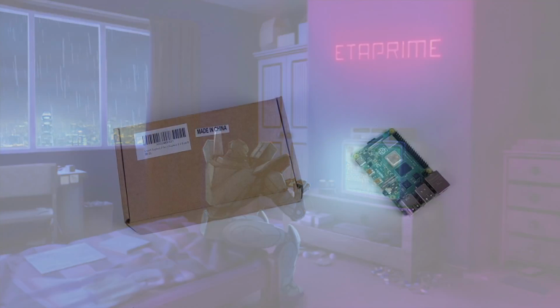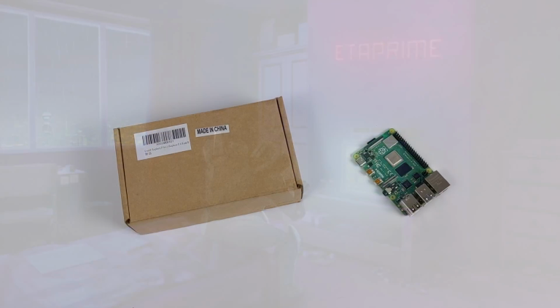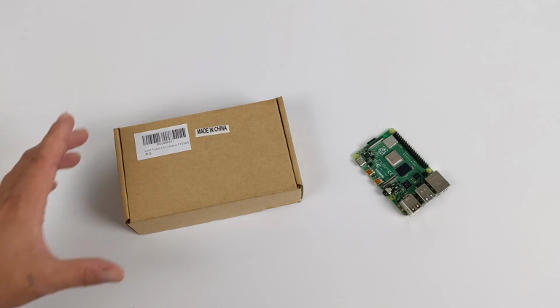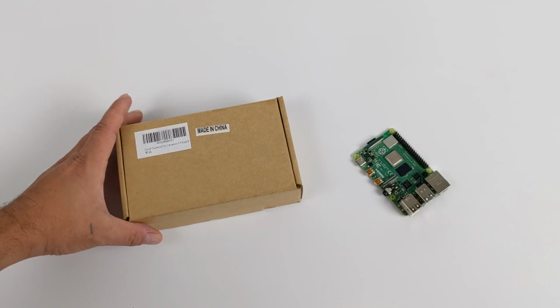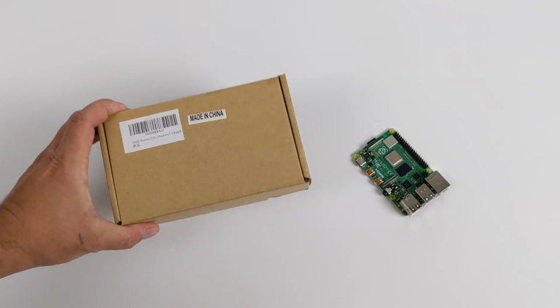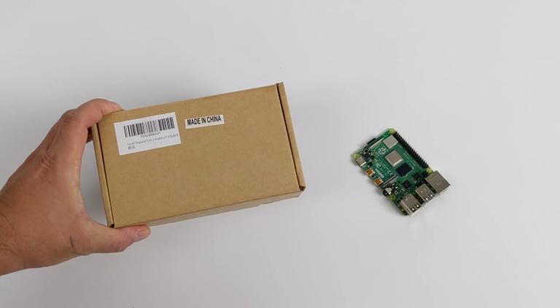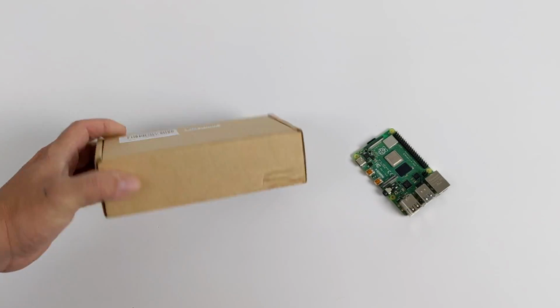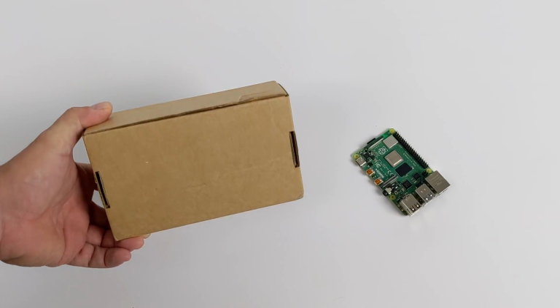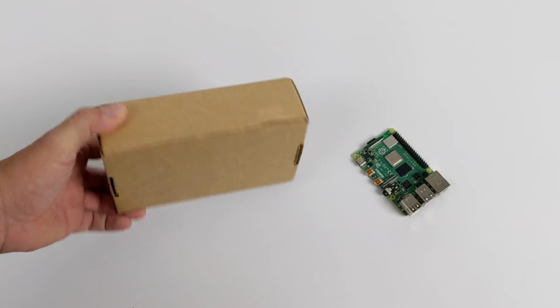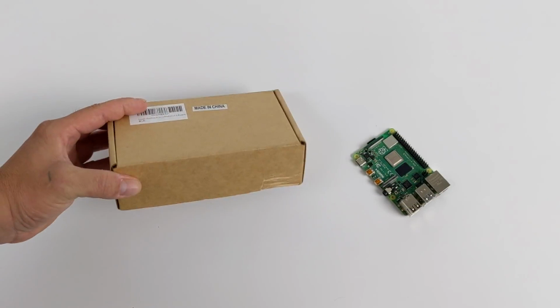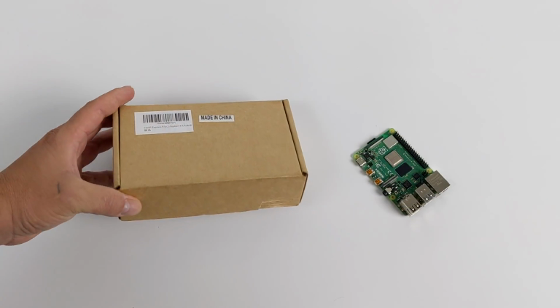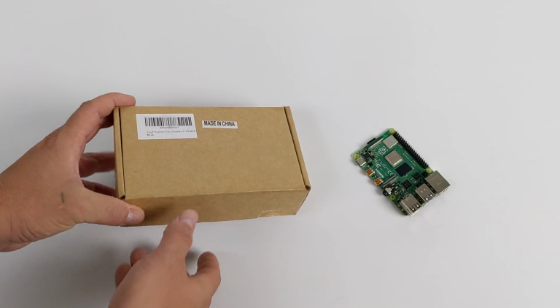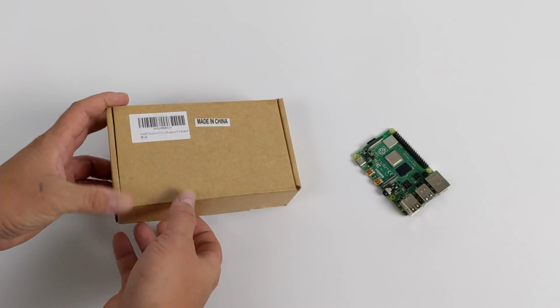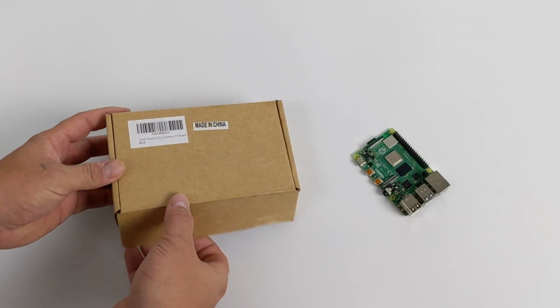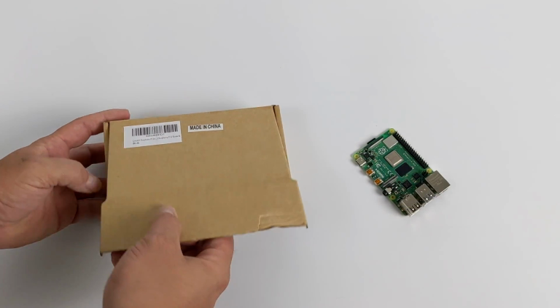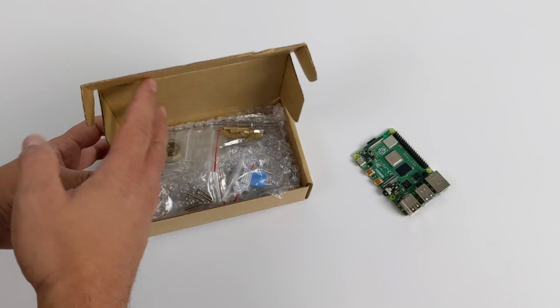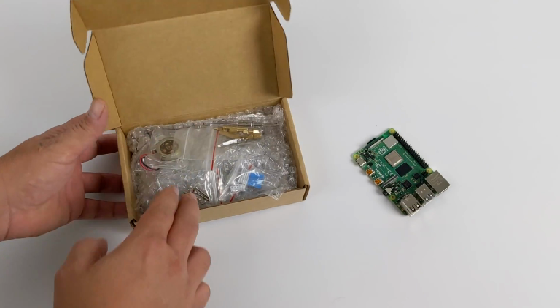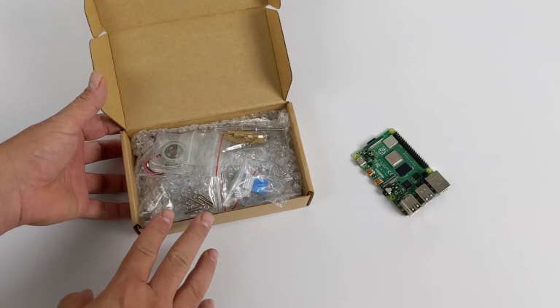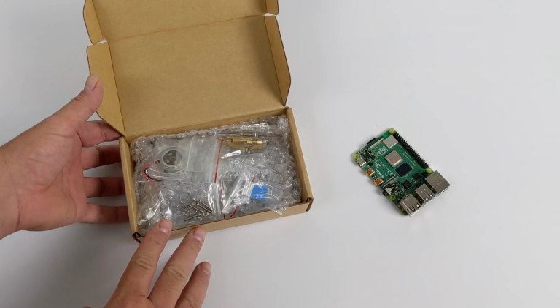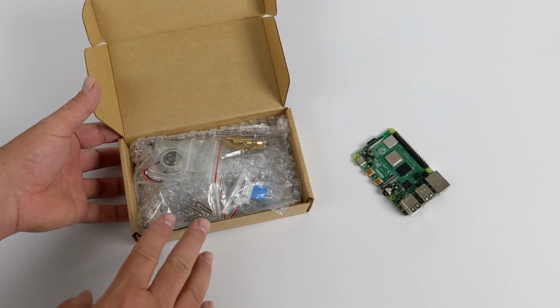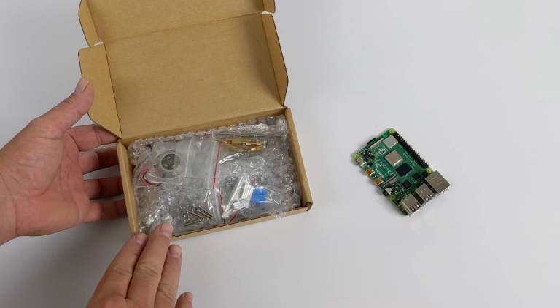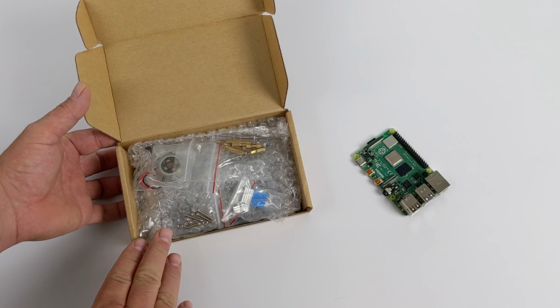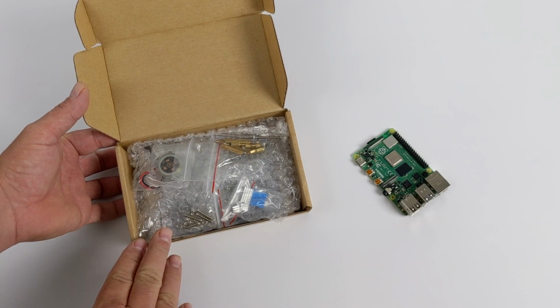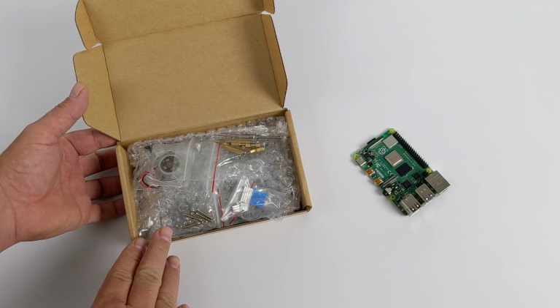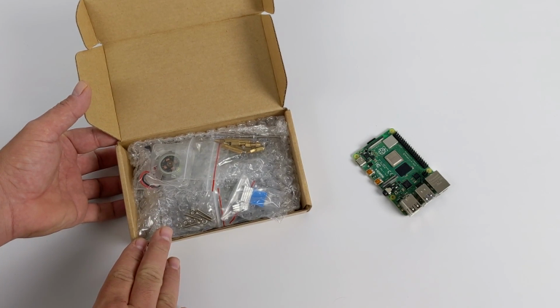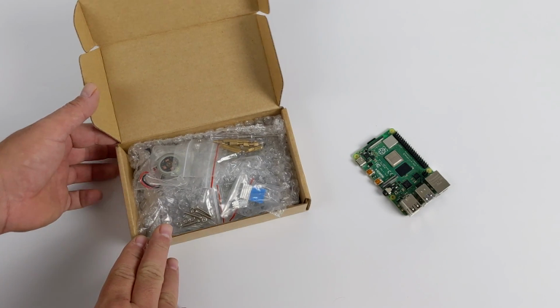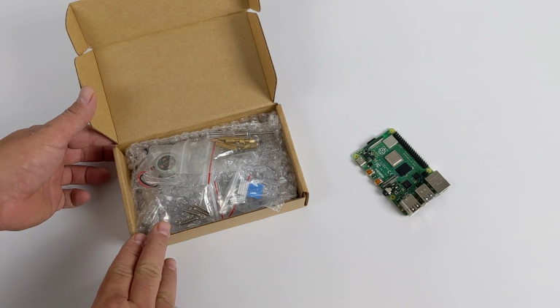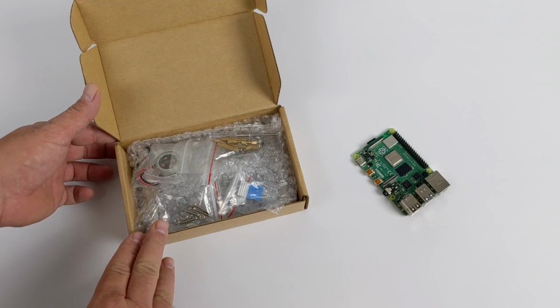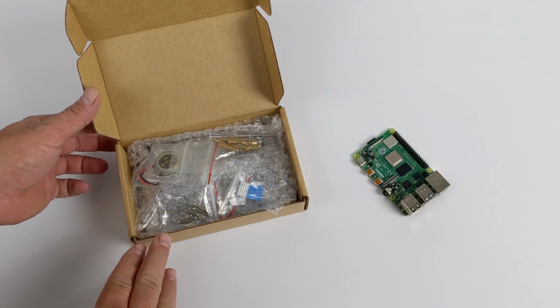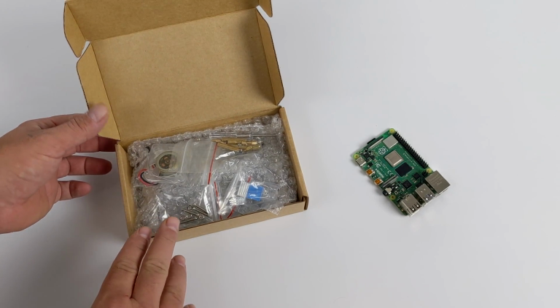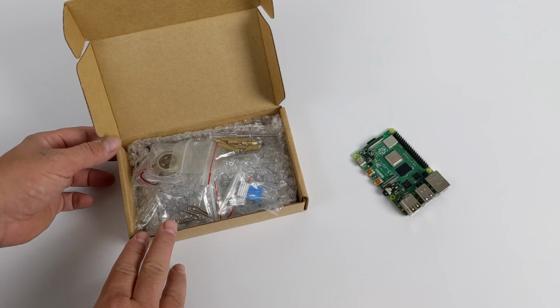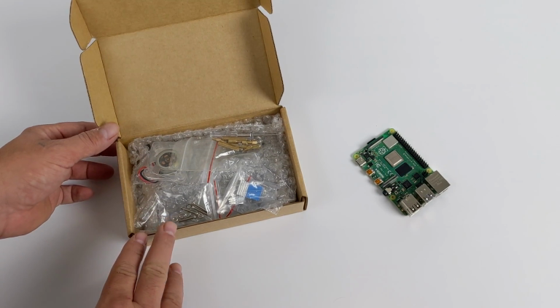Hey, what's going on guys? It's ETA Prime back here again. Today we're going to be taking a look at the all-new GeekPi Set Top Box Kit for the Raspberry Pi 4.